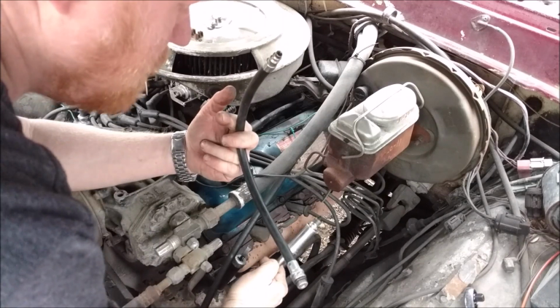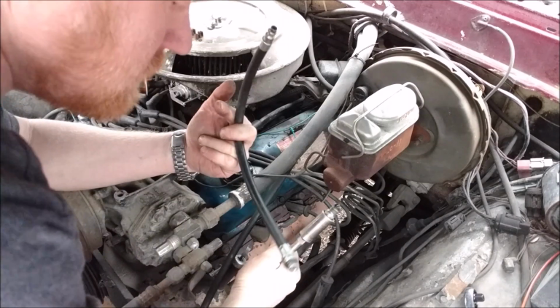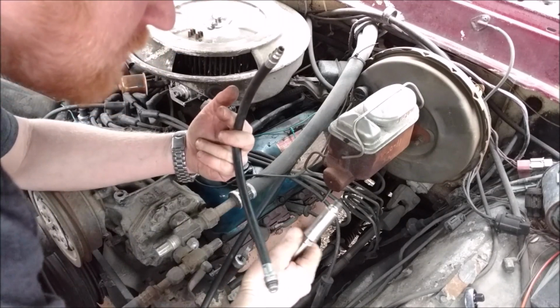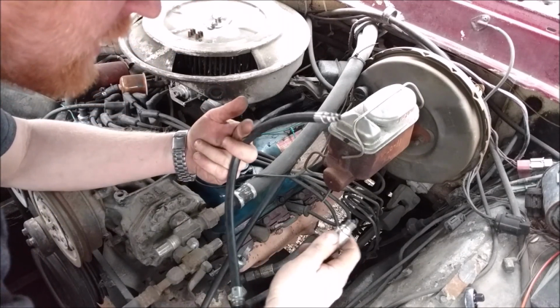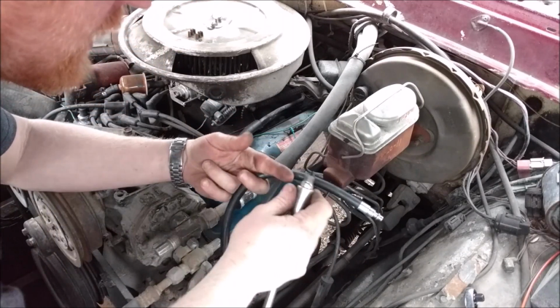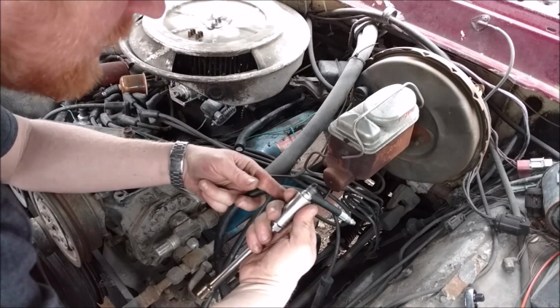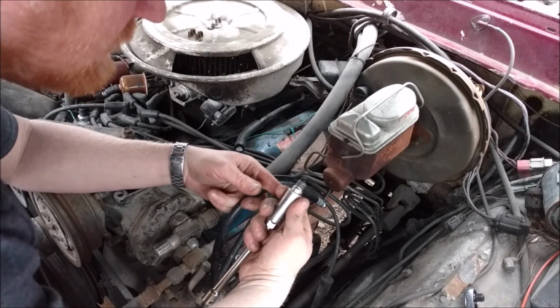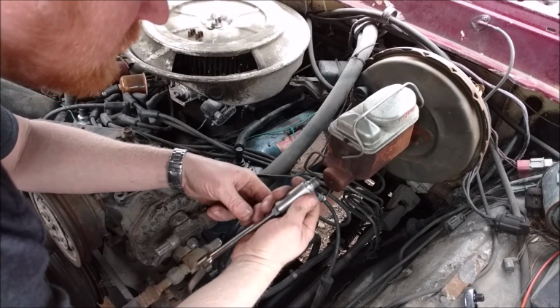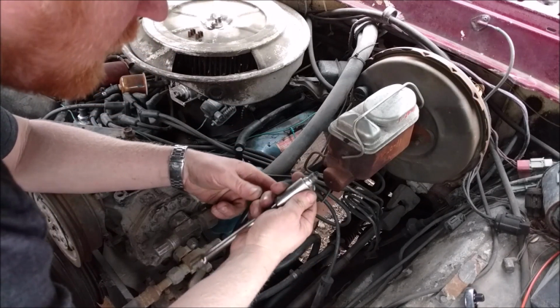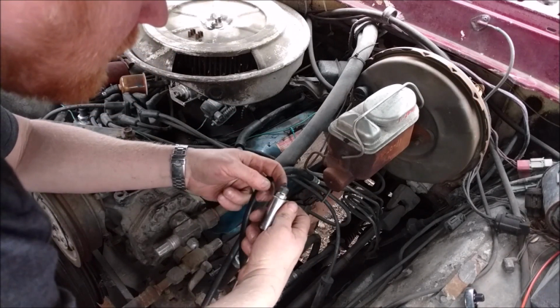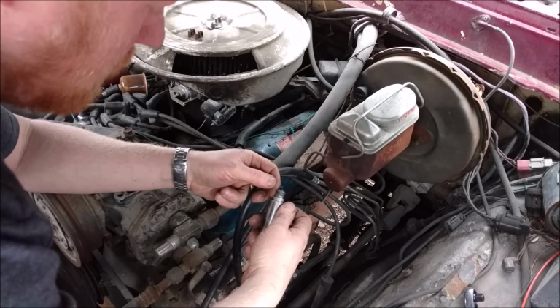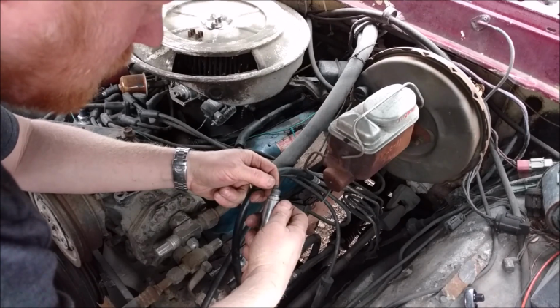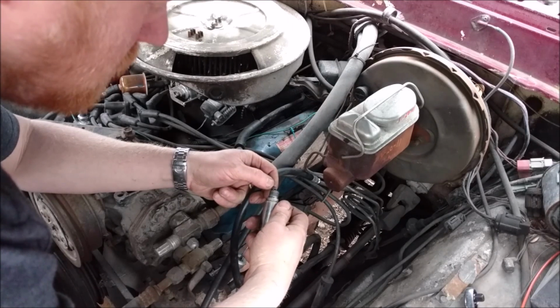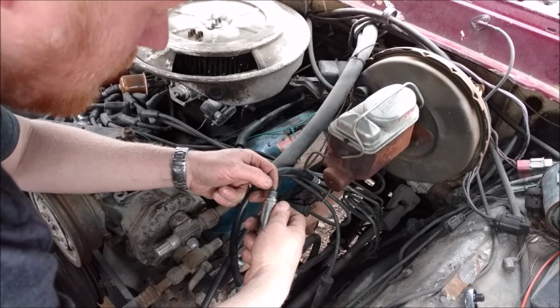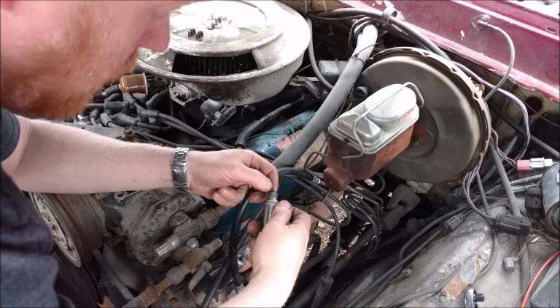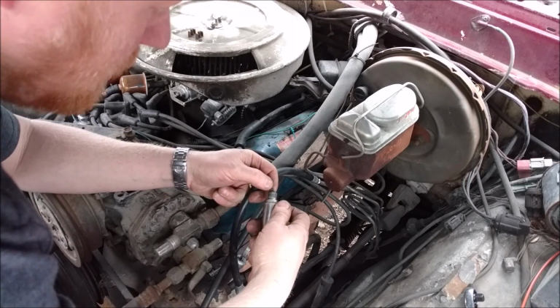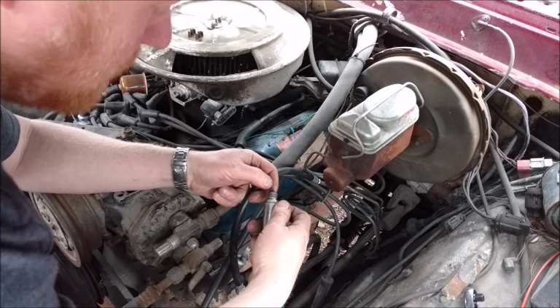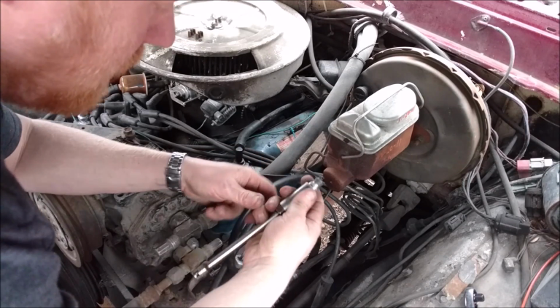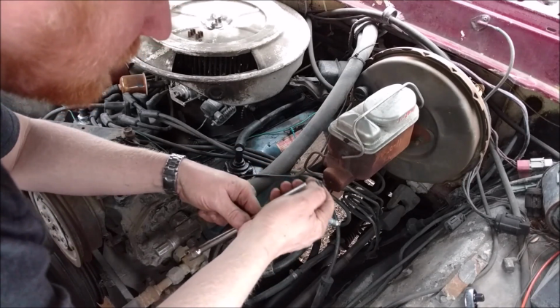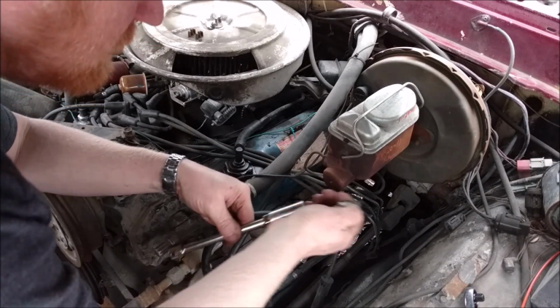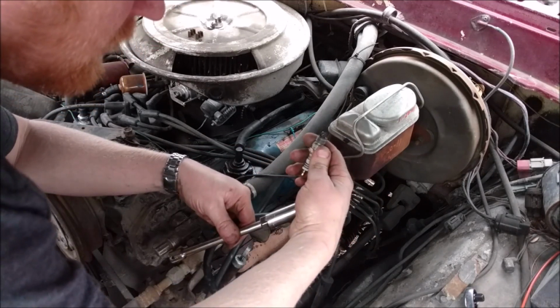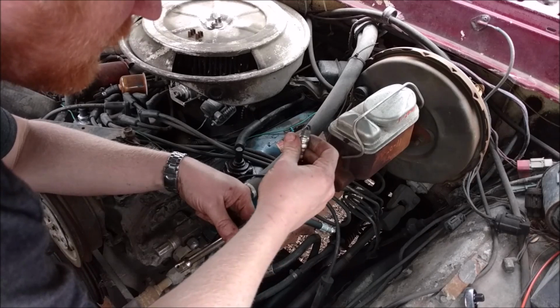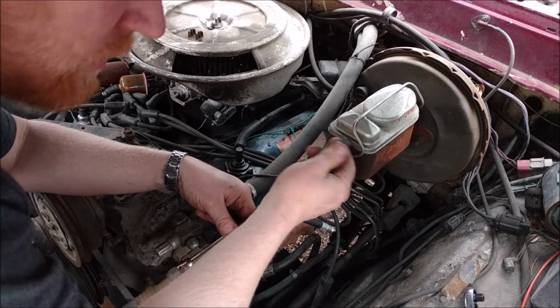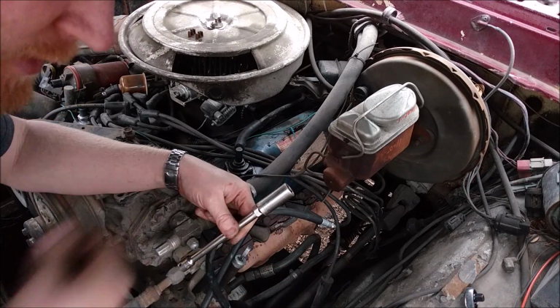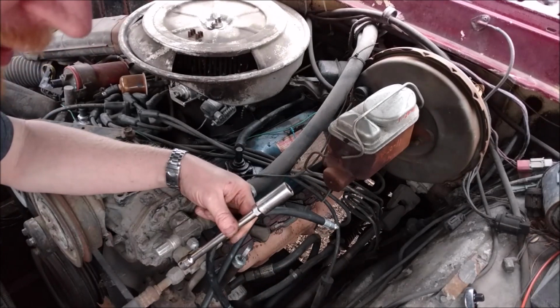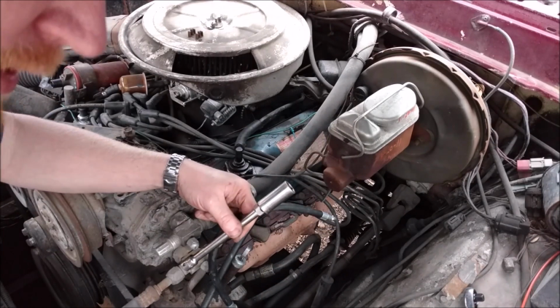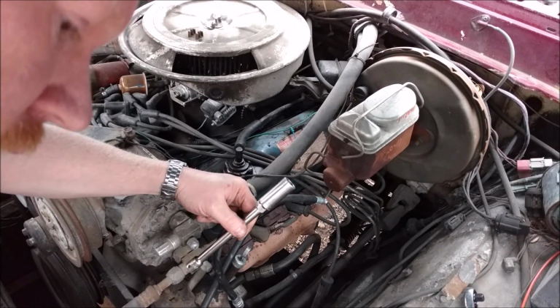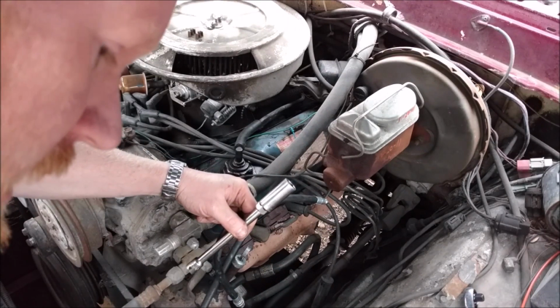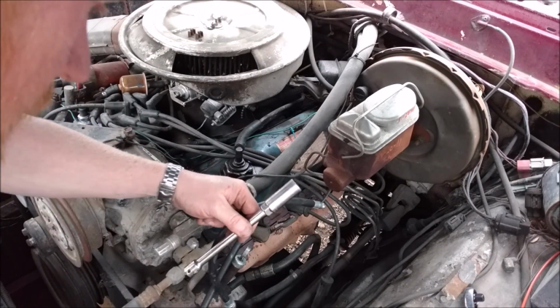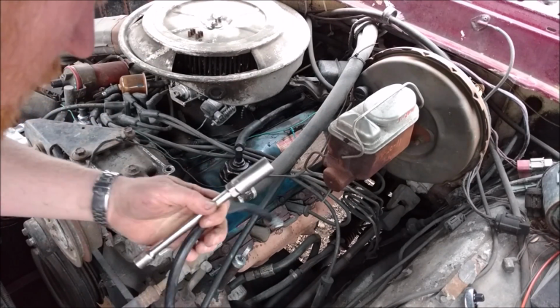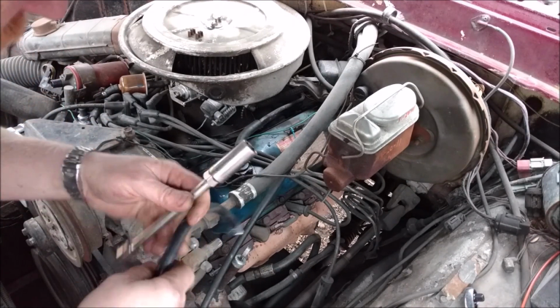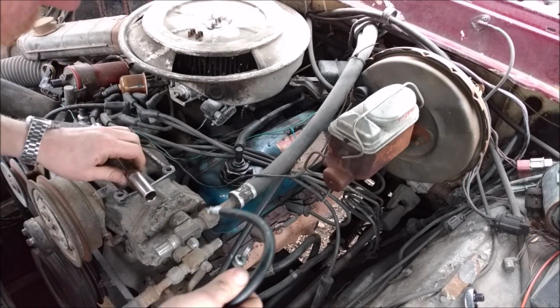First thing is to remove the spark plugs. Pull out a spark plug and save them so you can read them. This one I've got a little corrosion on one side — oil buildup — so I know that this cylinder is burning a little bit of oil, but no big deal.